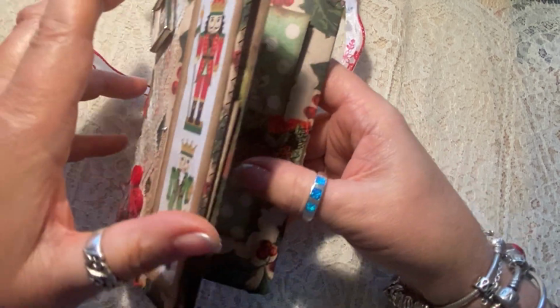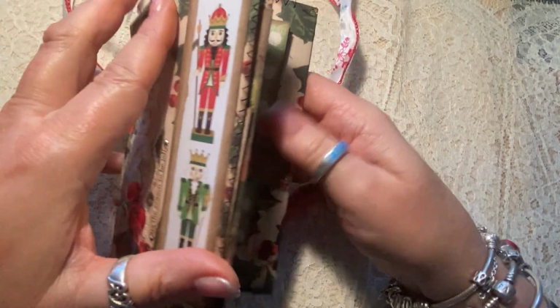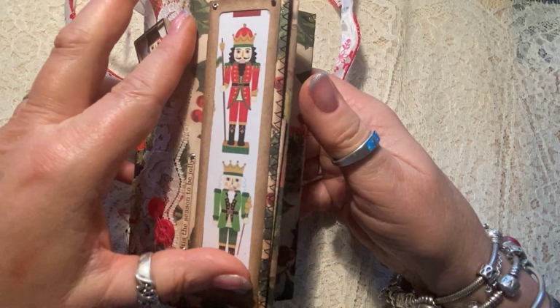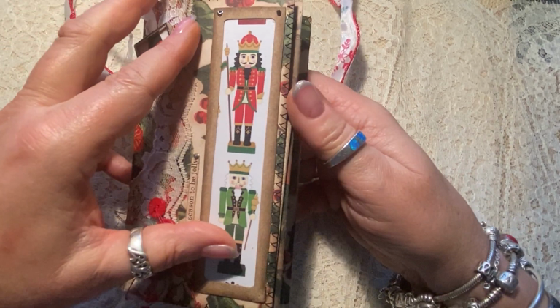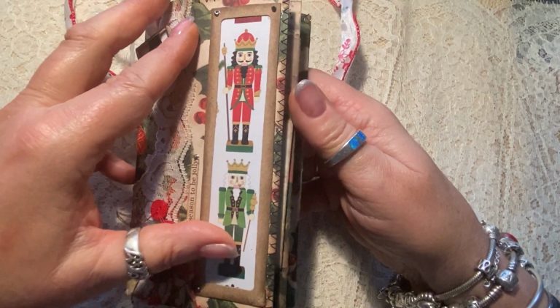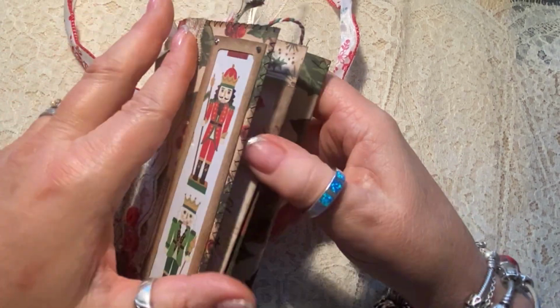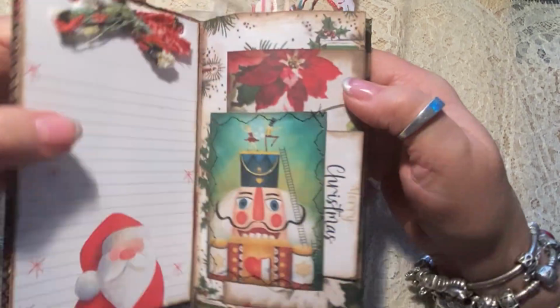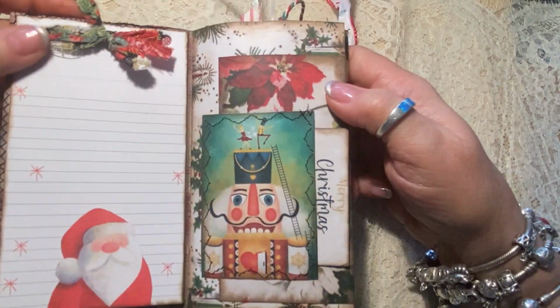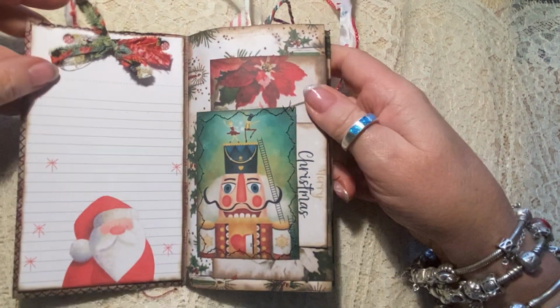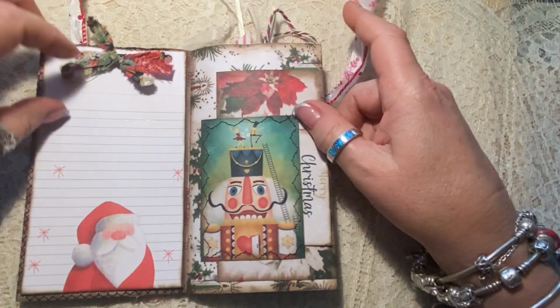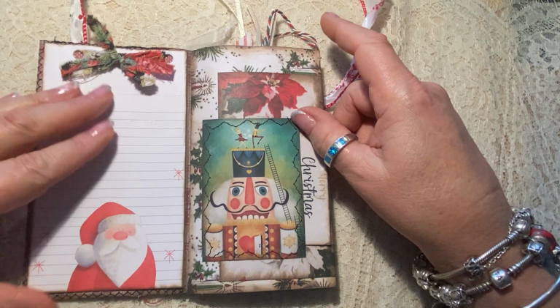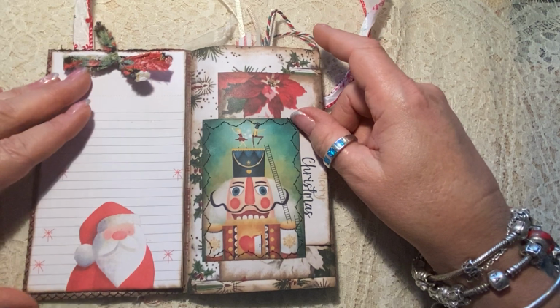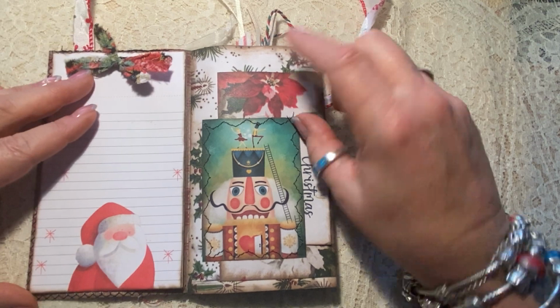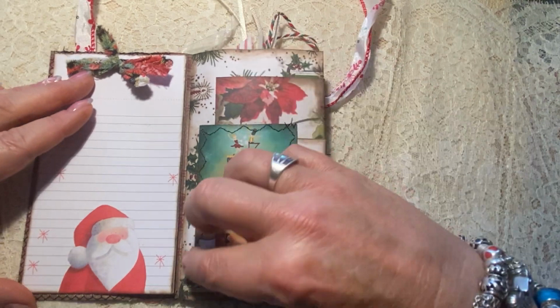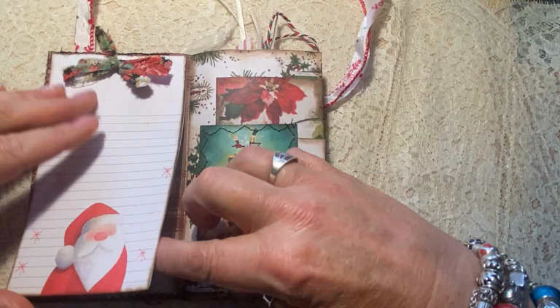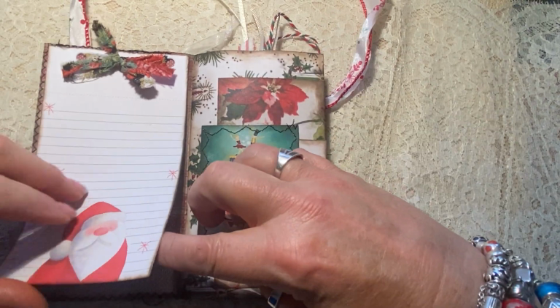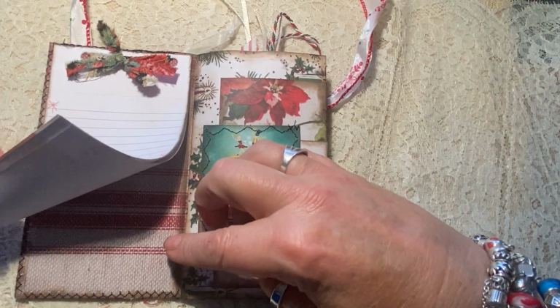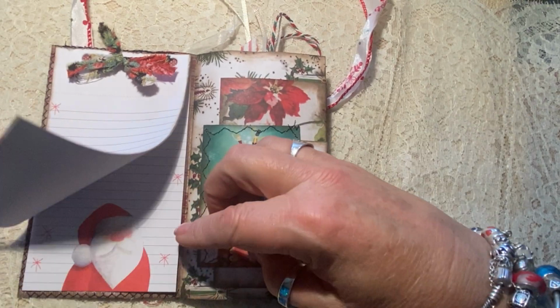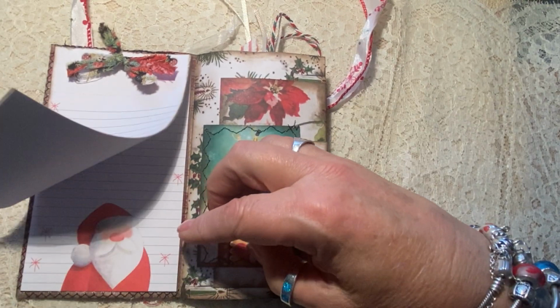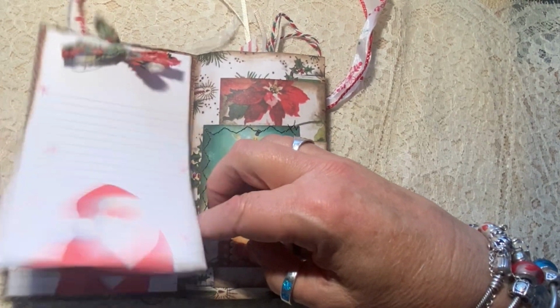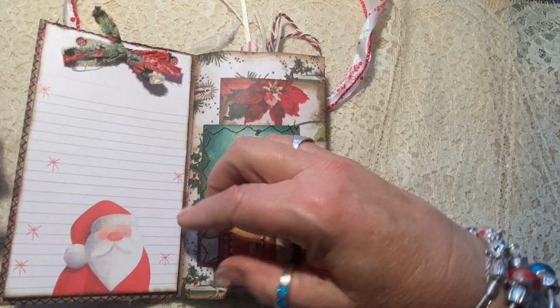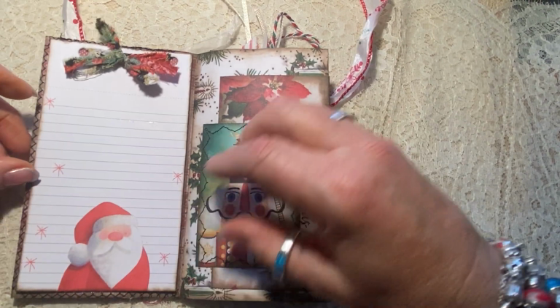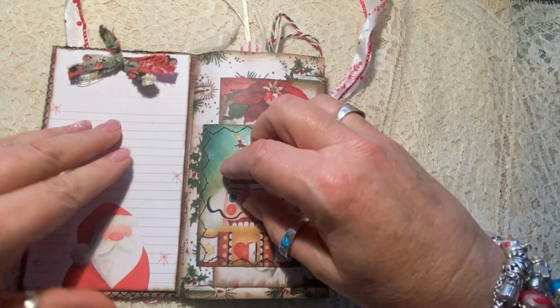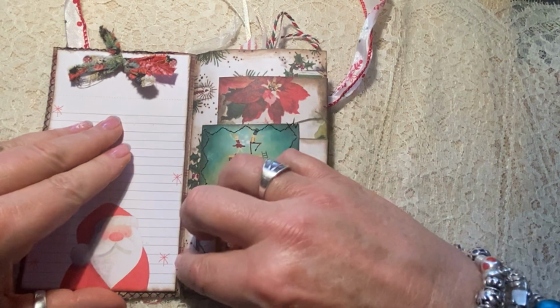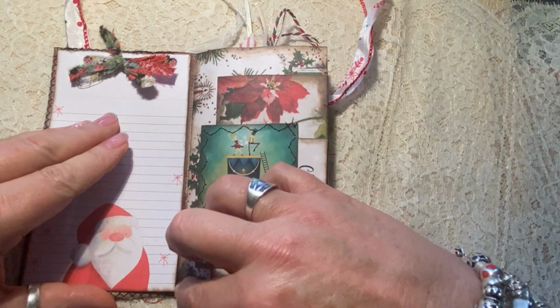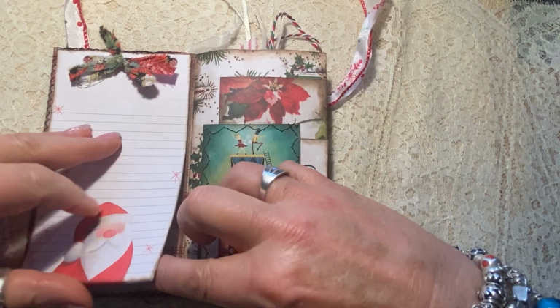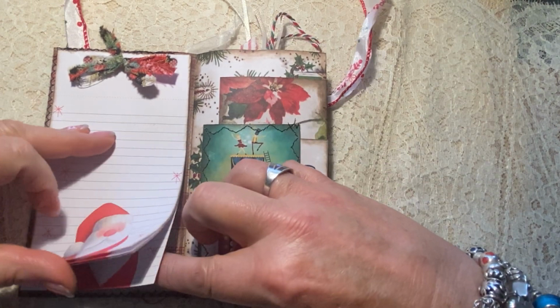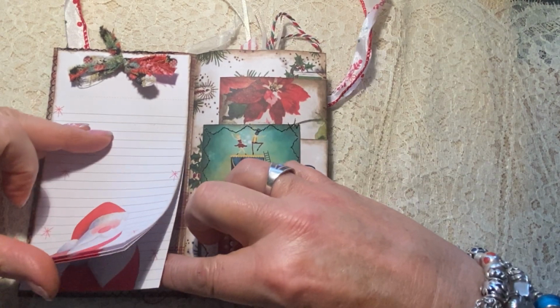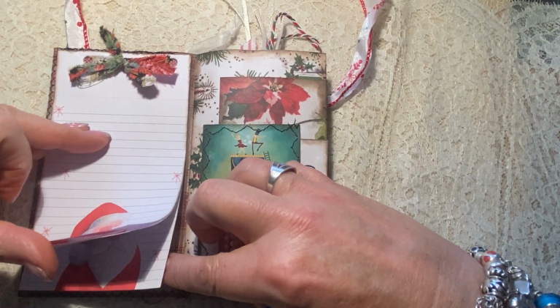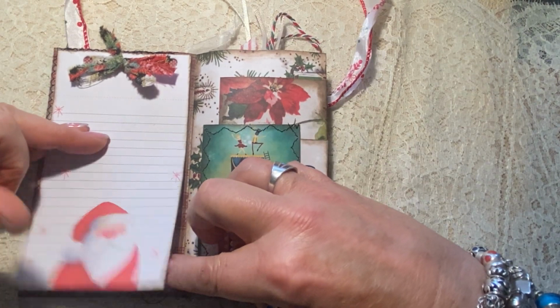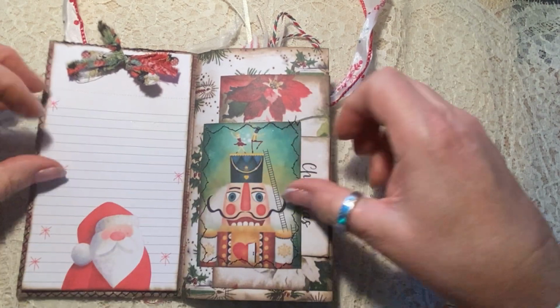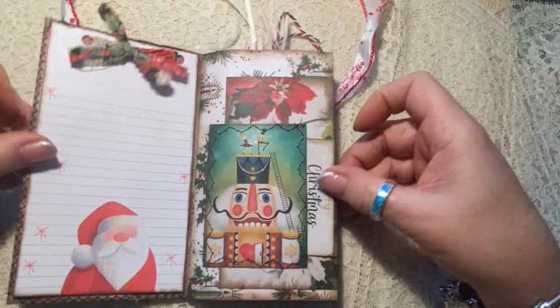Fa la la! So when you open it right up, it has a tablet here in the beginning. The tablet has this really cool little Santa paper — there's quite a bit of paper in the tablet, as you can see.